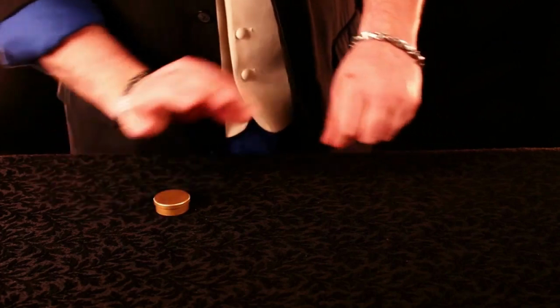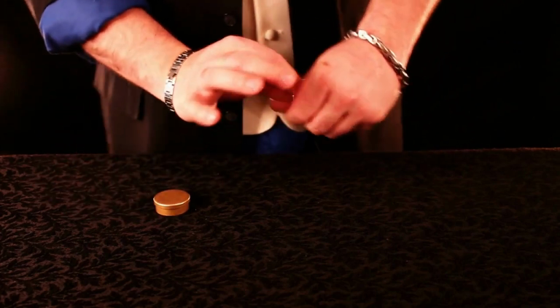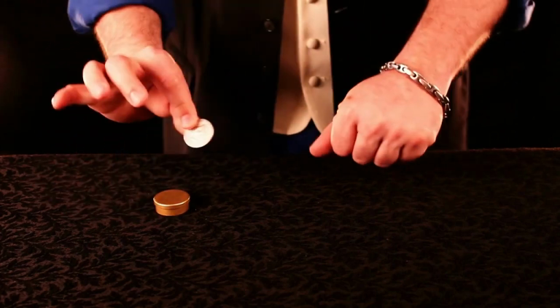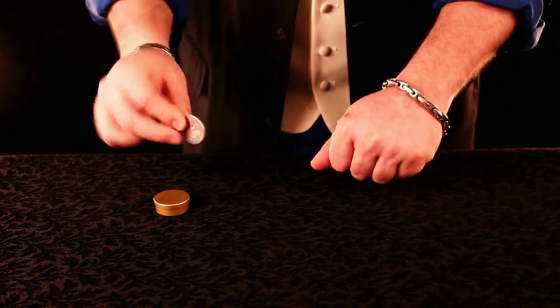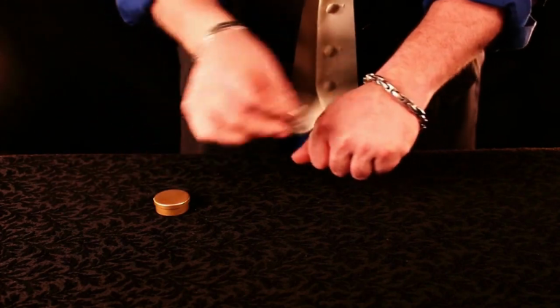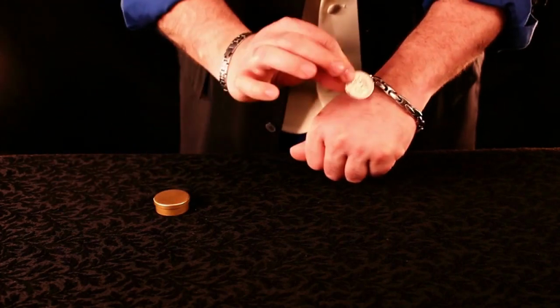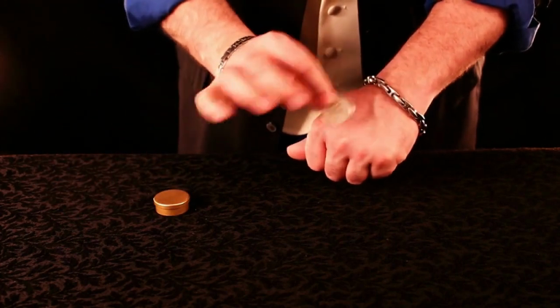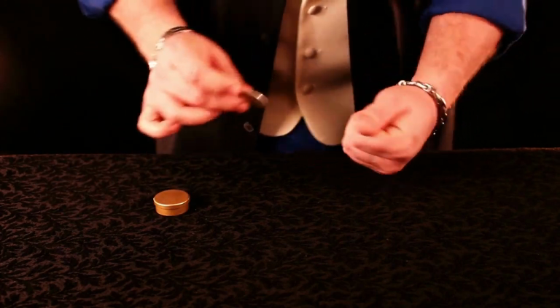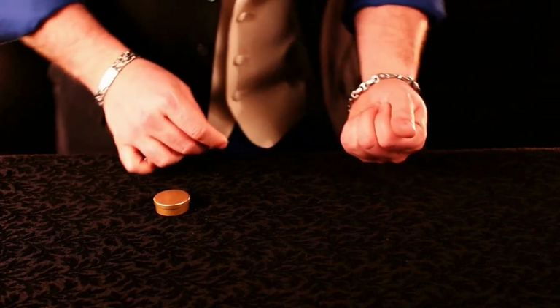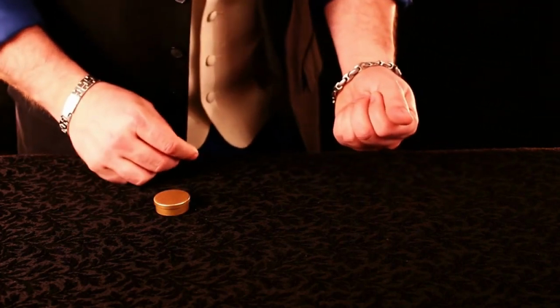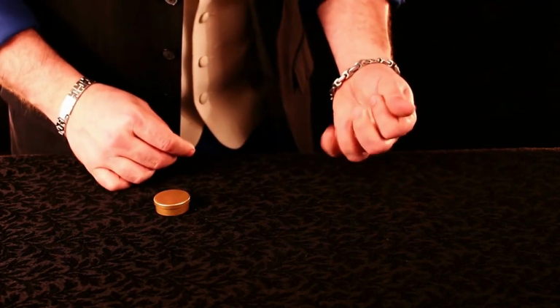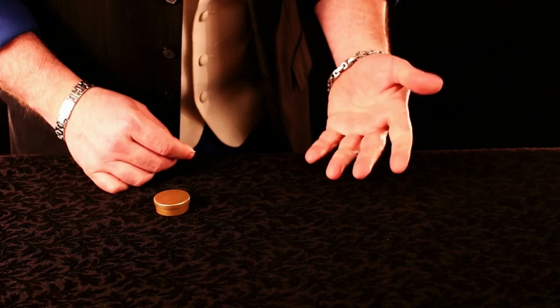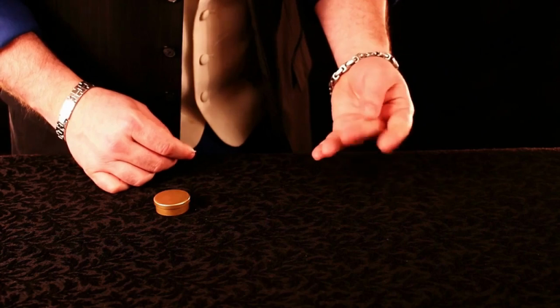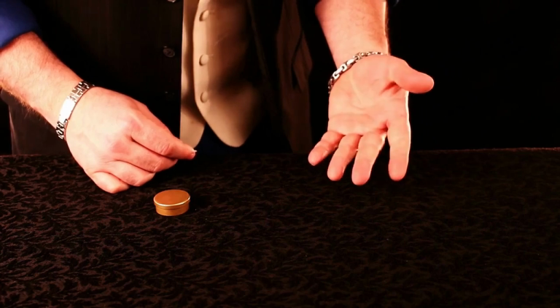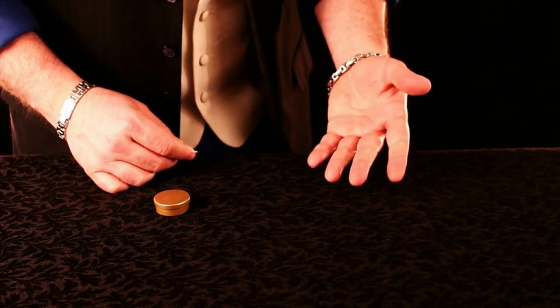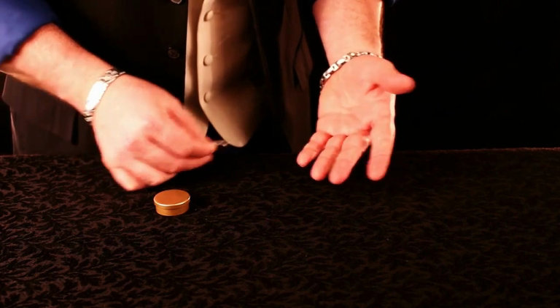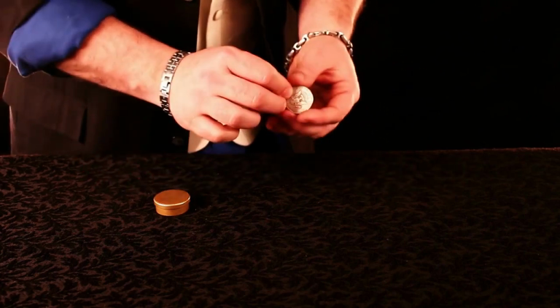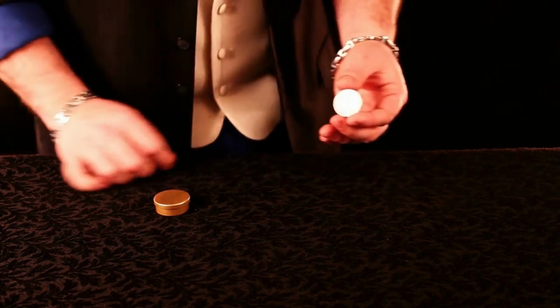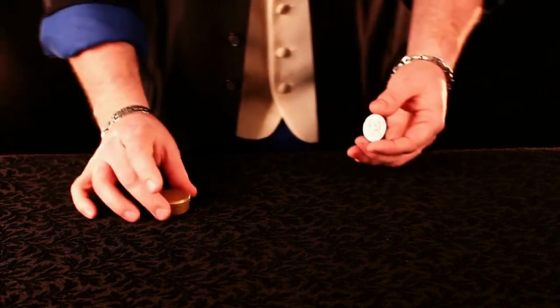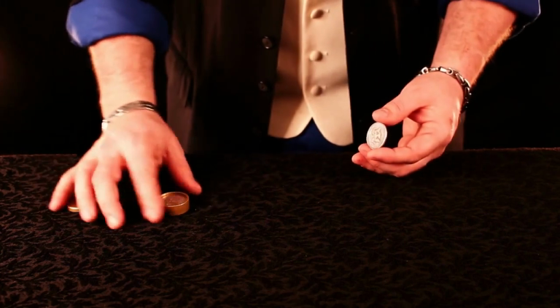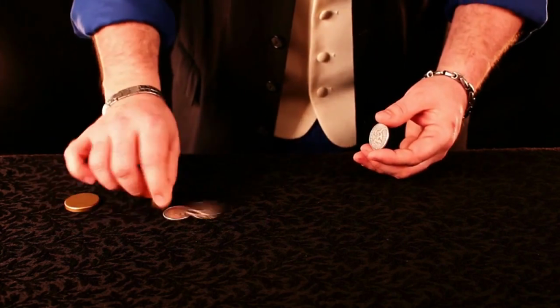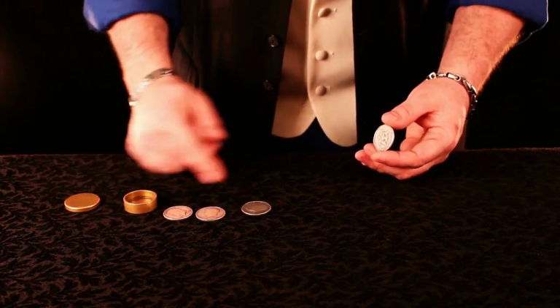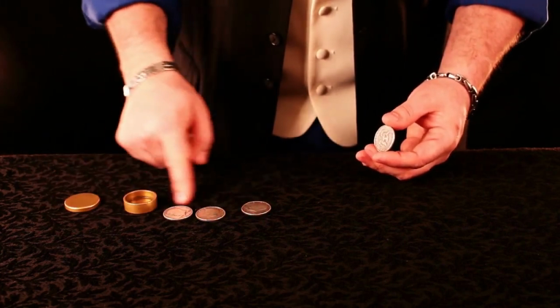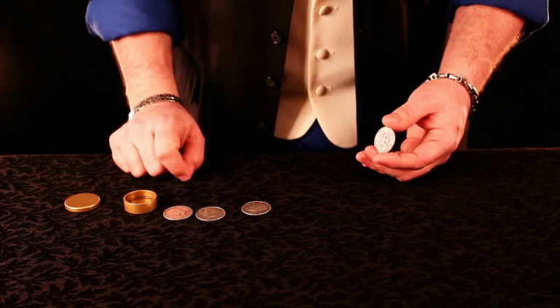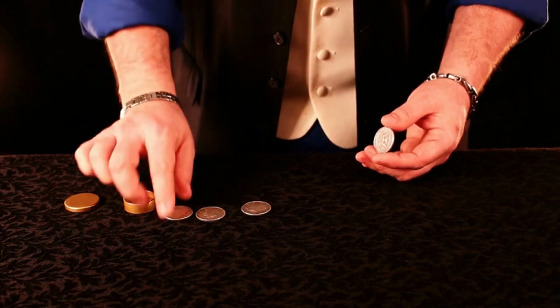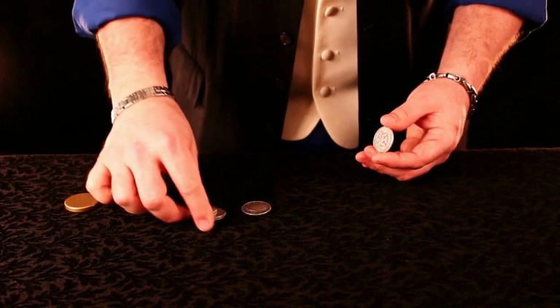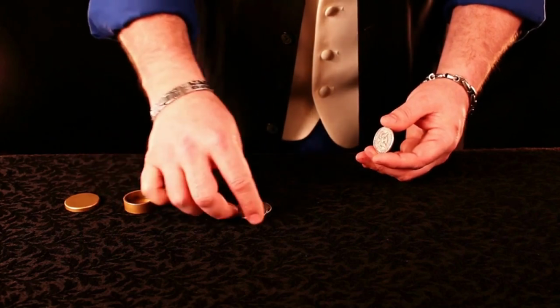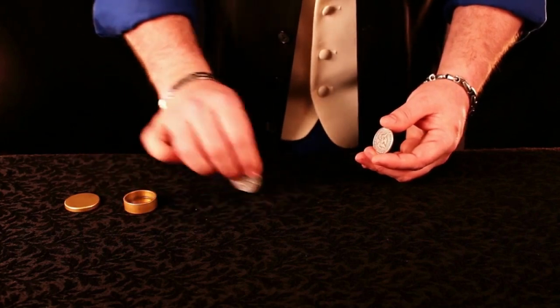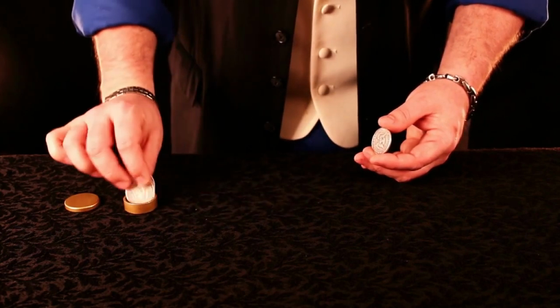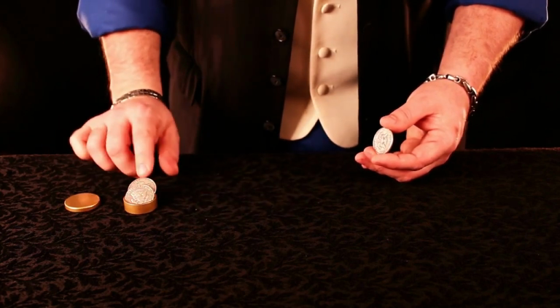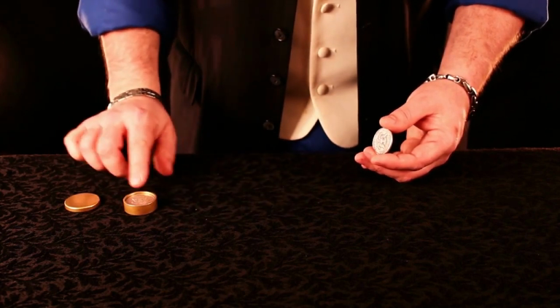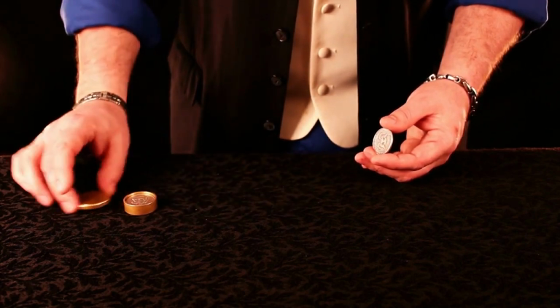The next coin we remove from the hand, wave over the back, and that makes the coin inside disappear. That of course means that there are now three here.